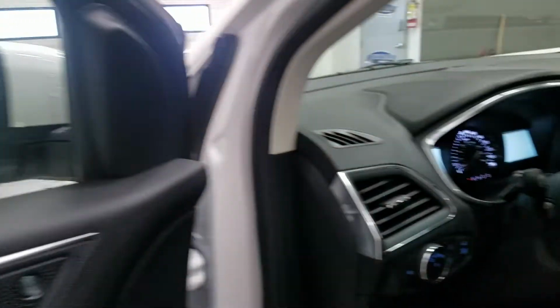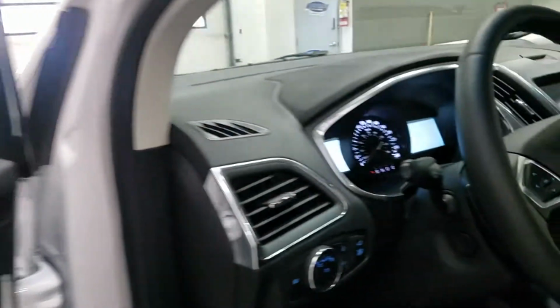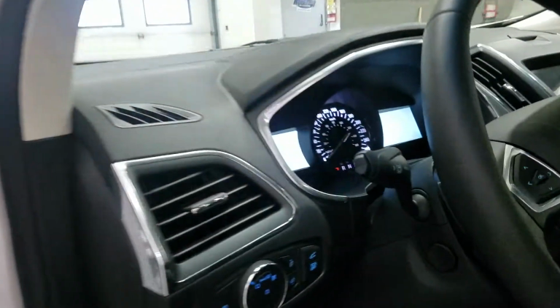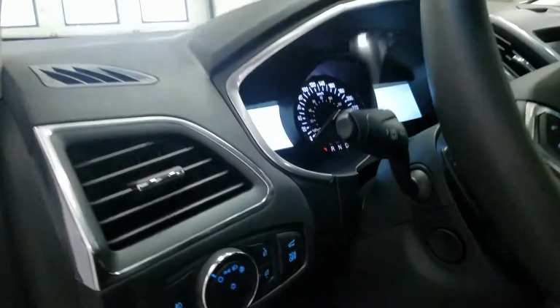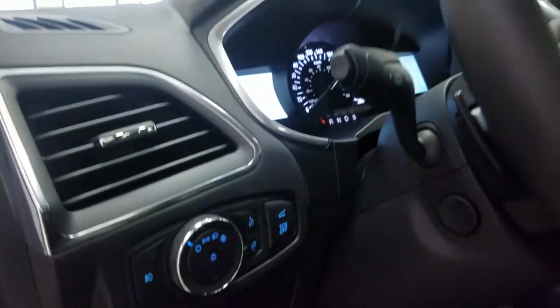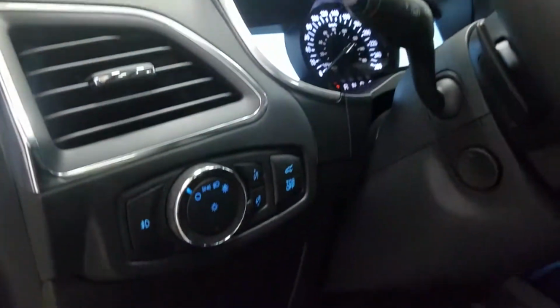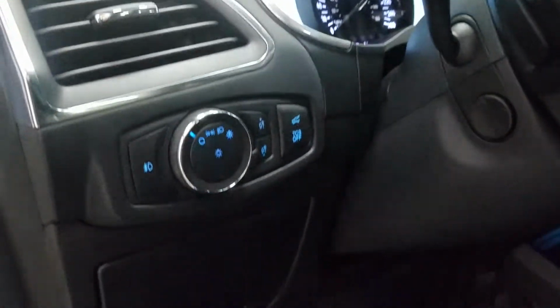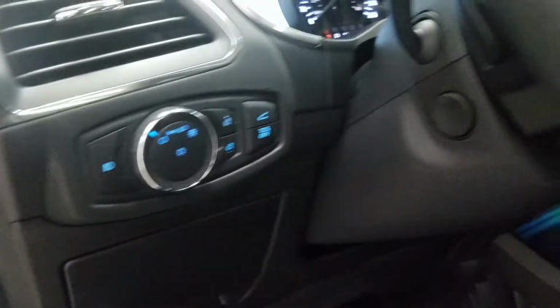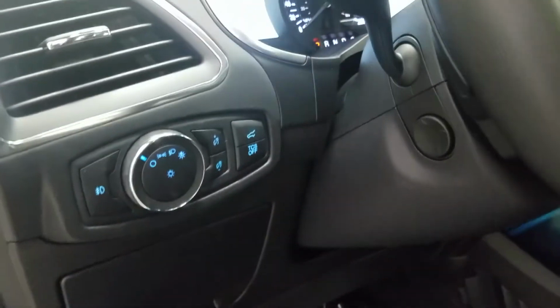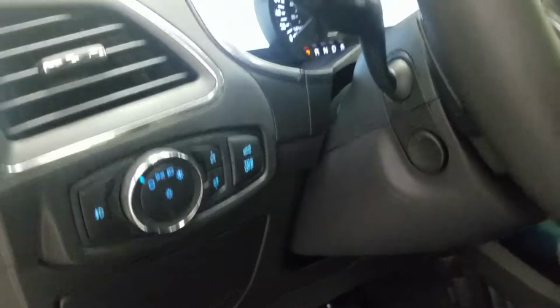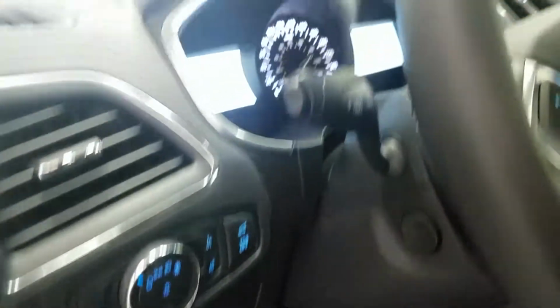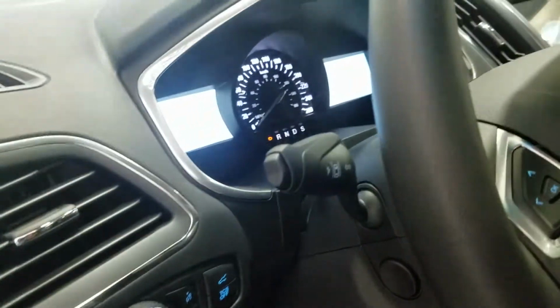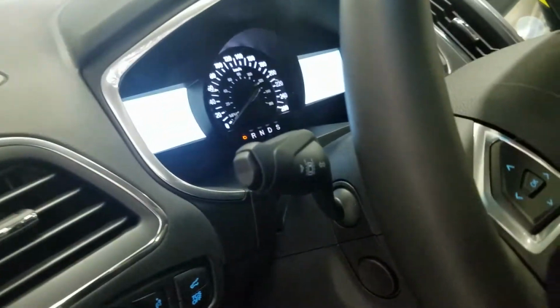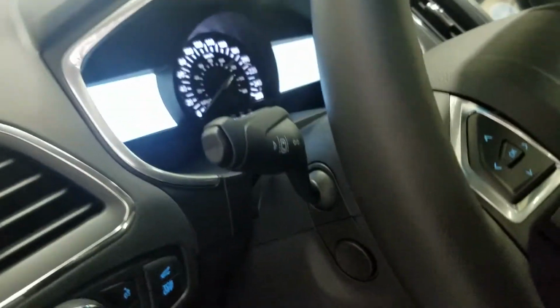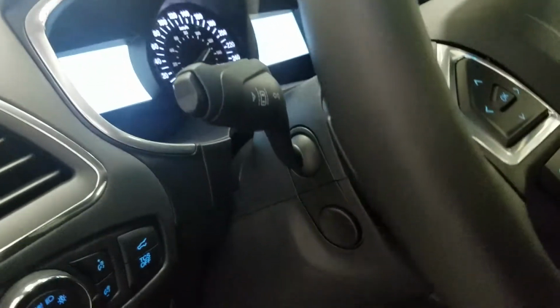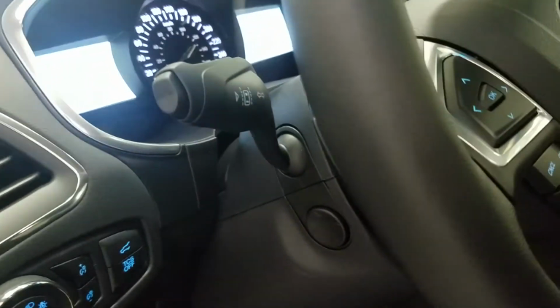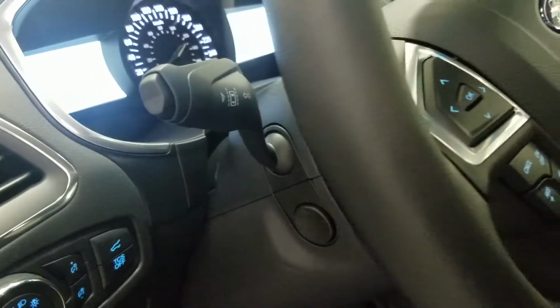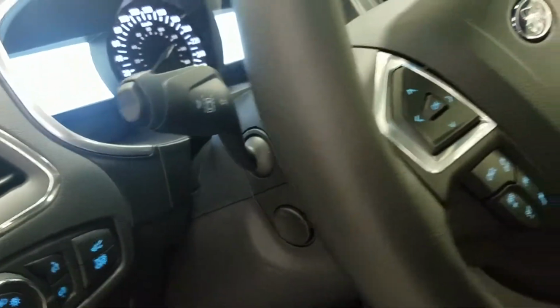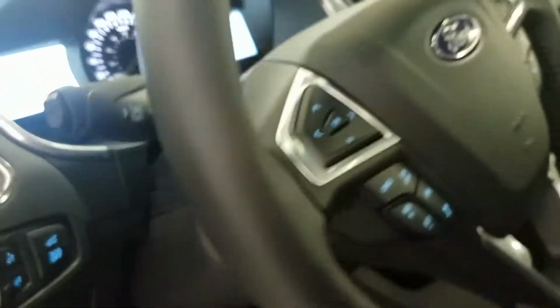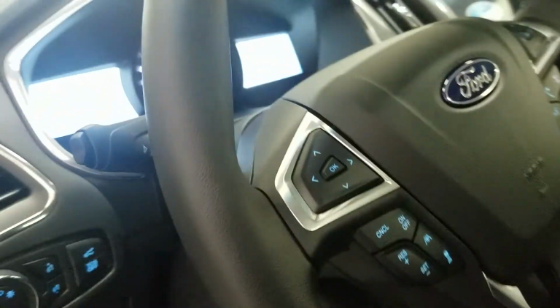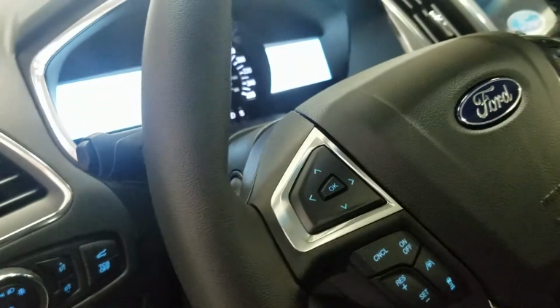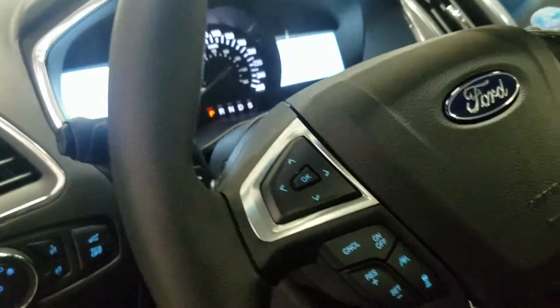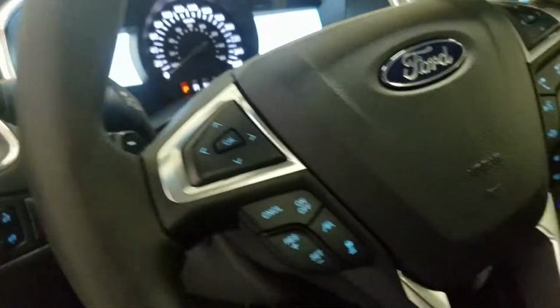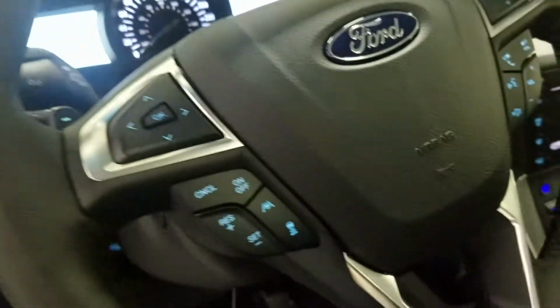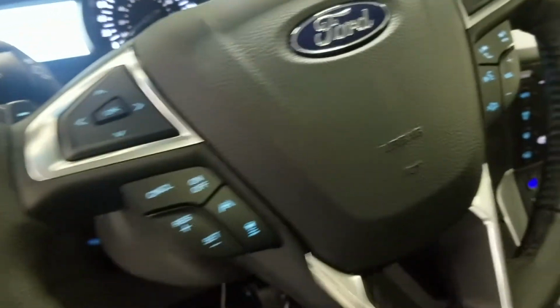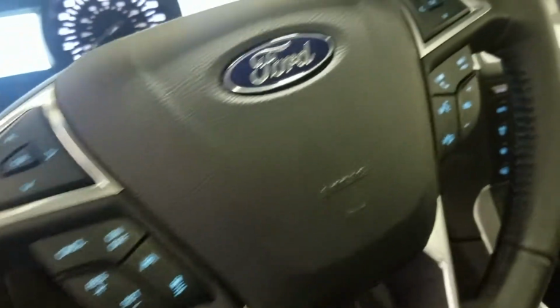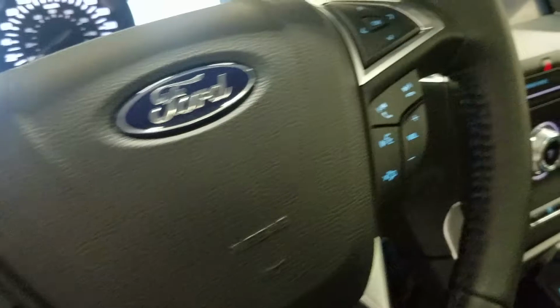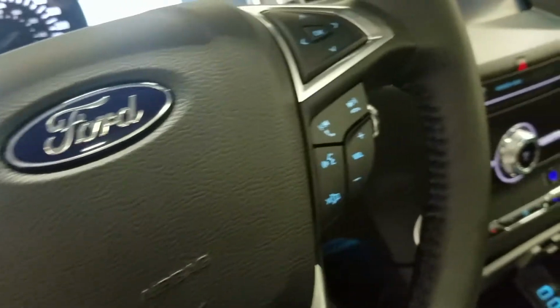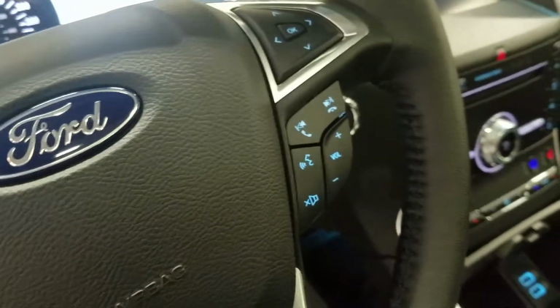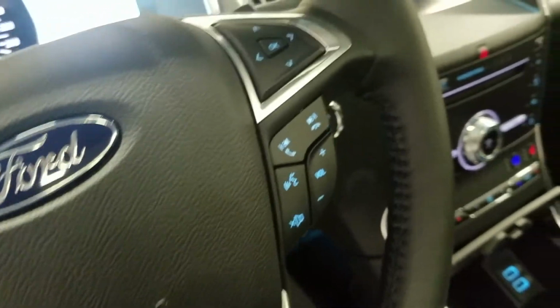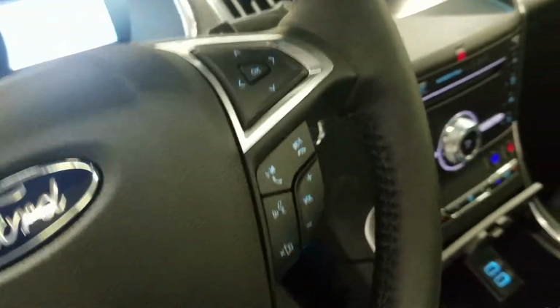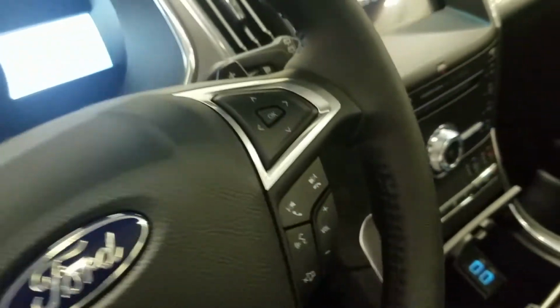Over at the steering column we have our automatic lamp dial, as well as our lane keep assist, with our fully telescopic steering wheel, with our information trackpad and adaptive cruise control settings. And at the right we have our hands-free, entertainment, and volume controls.